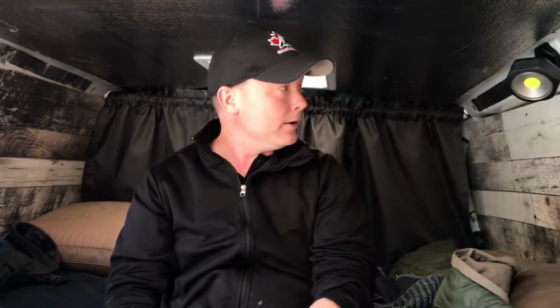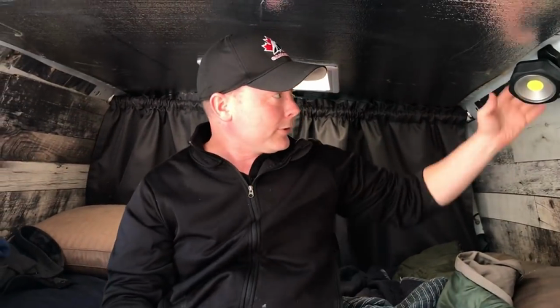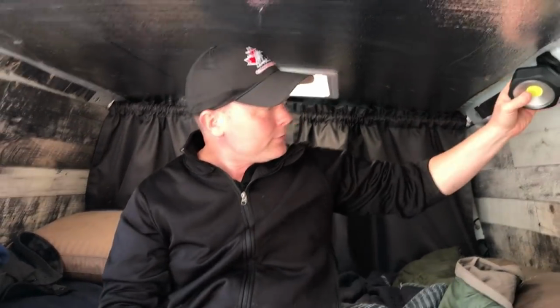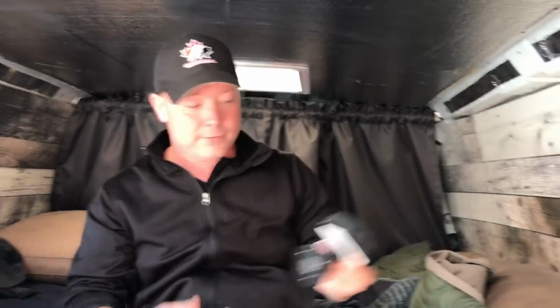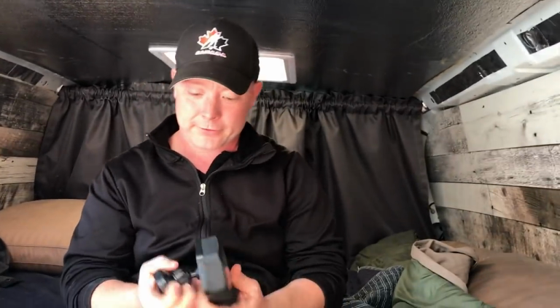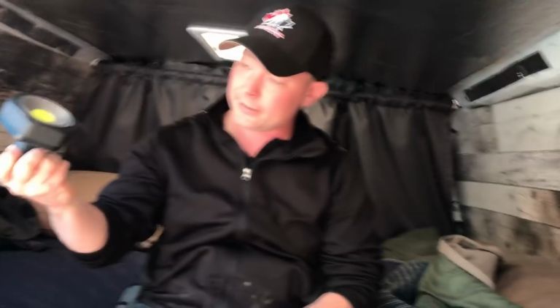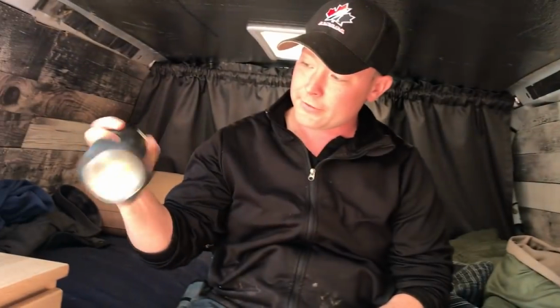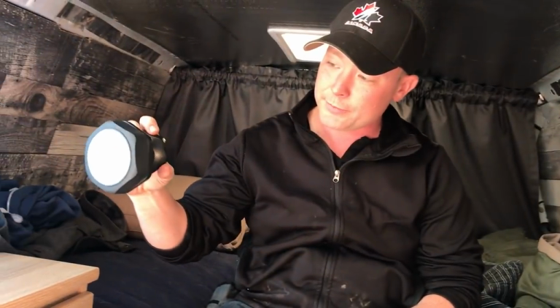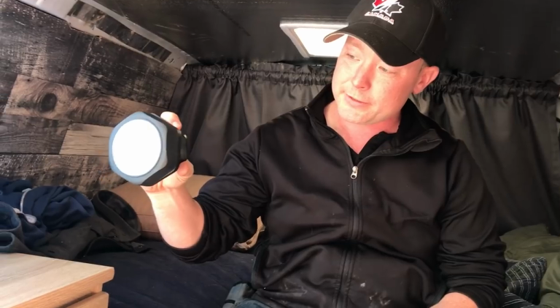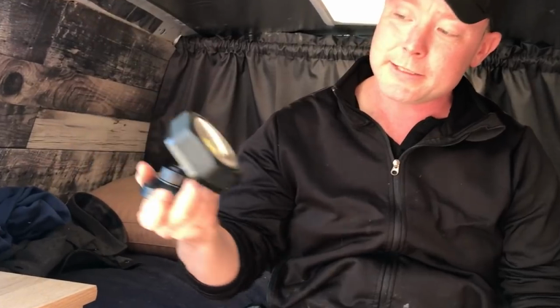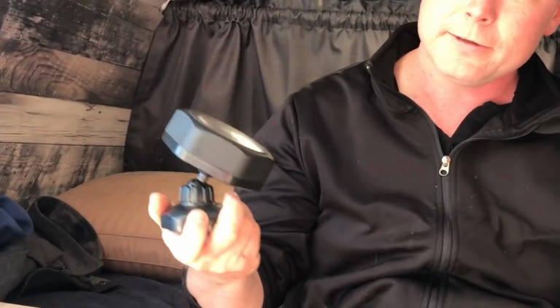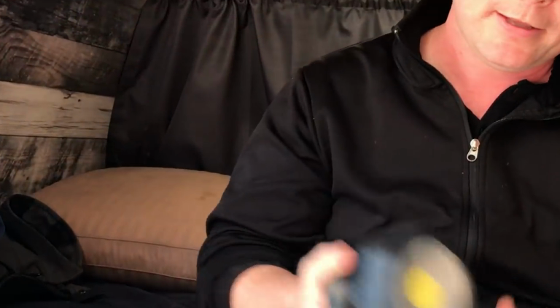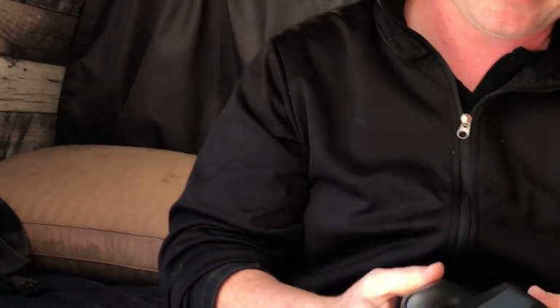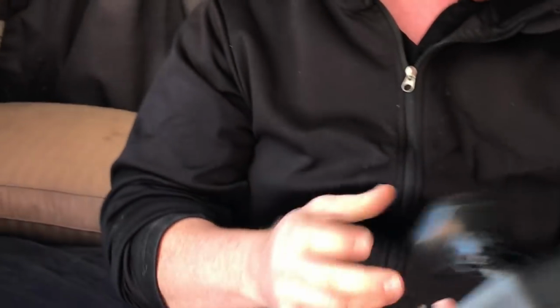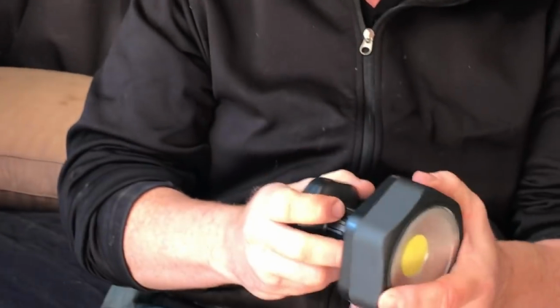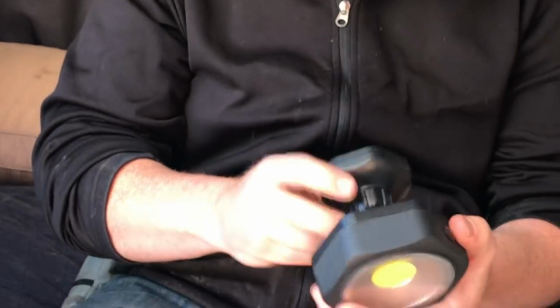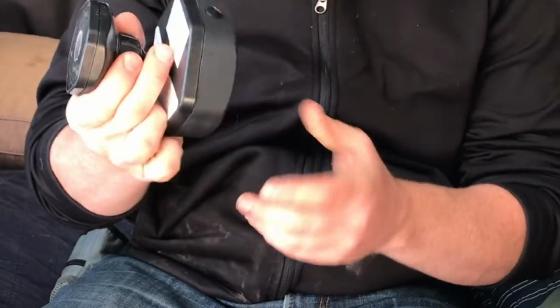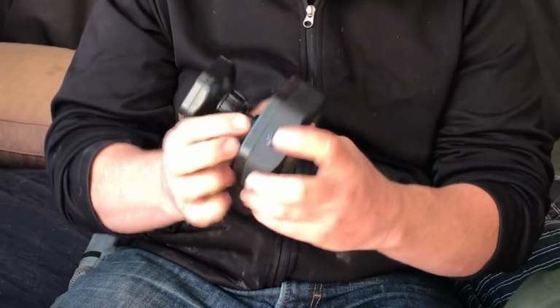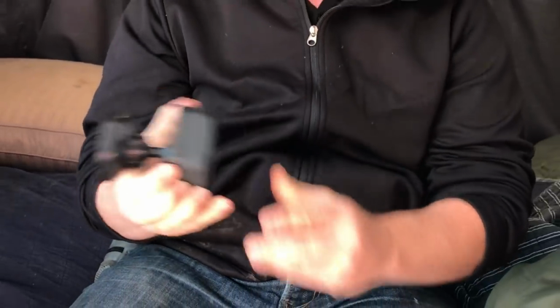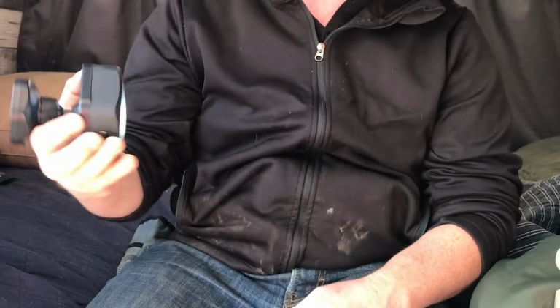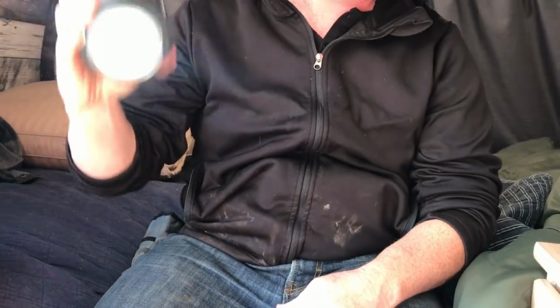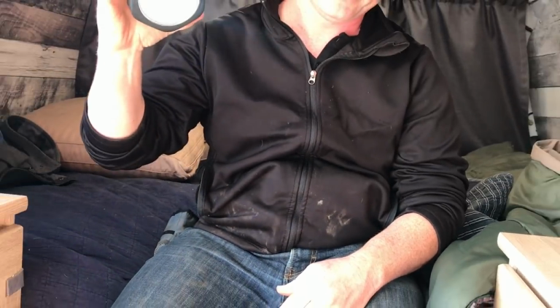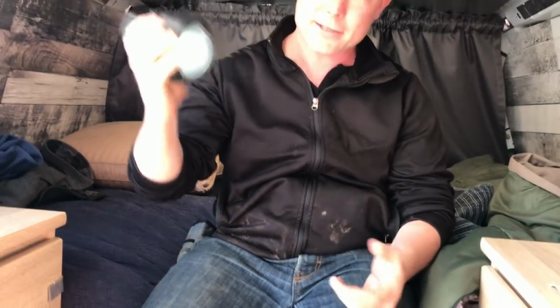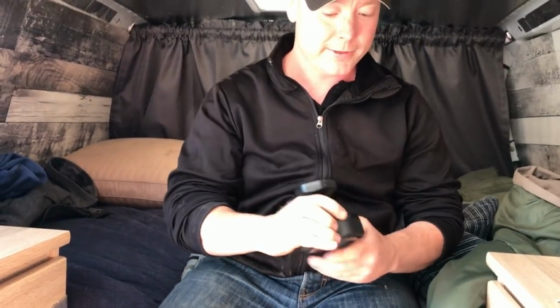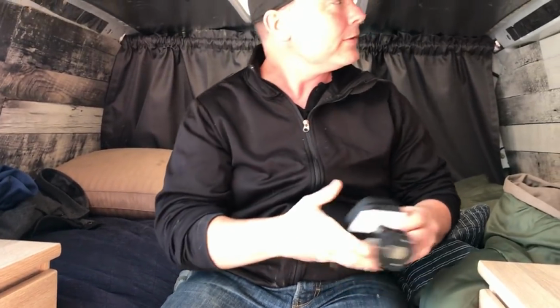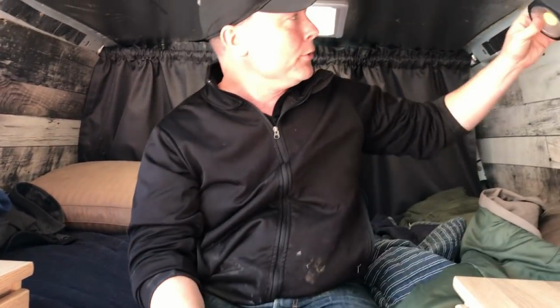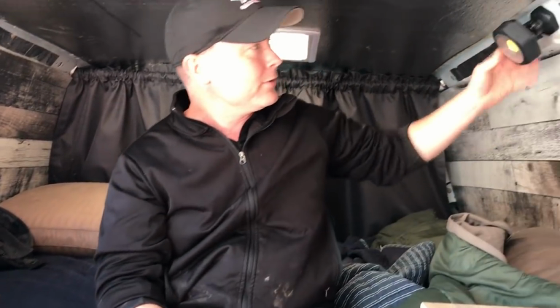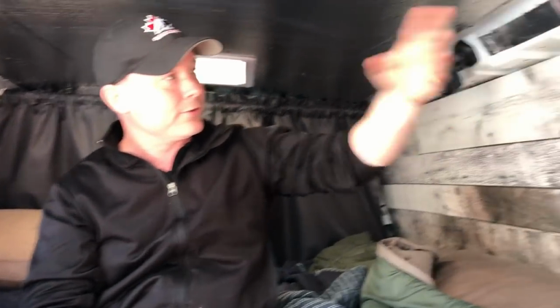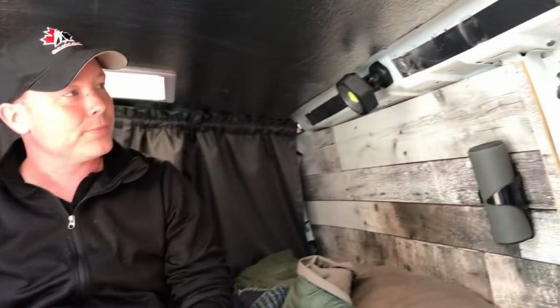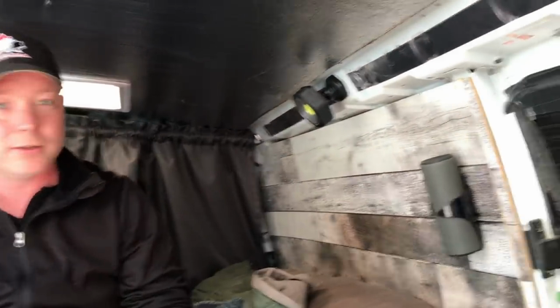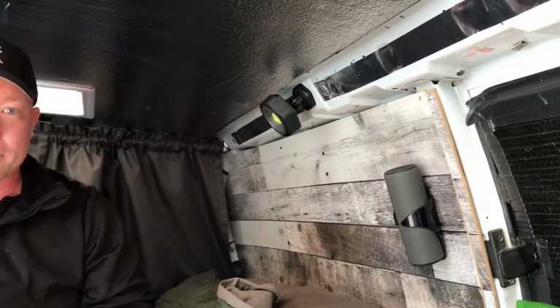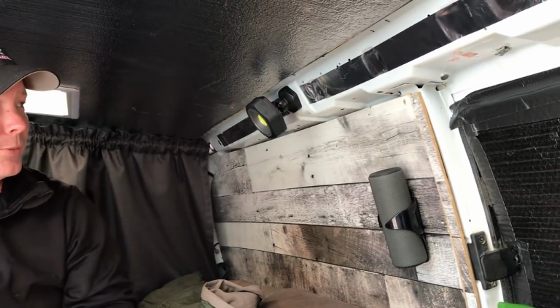With regards to lights, these are just LED lights I picked up at Canadian Tire for about $6 each. They're magnetic and they're super bright — you can't really tell in the daytime — but they can be moved around as long as I have exposed metal to stick them on.